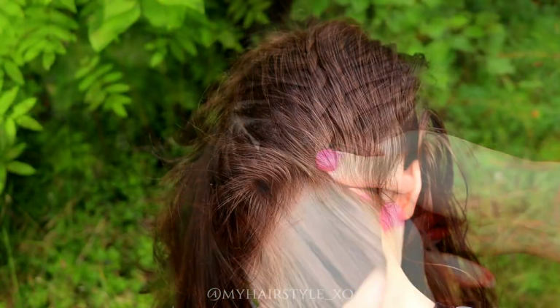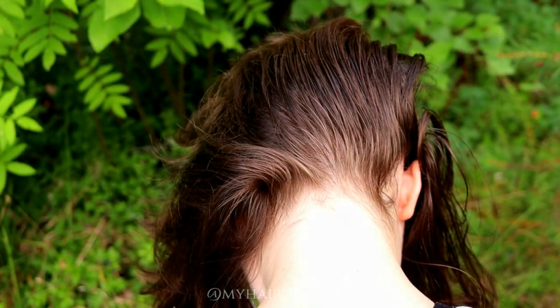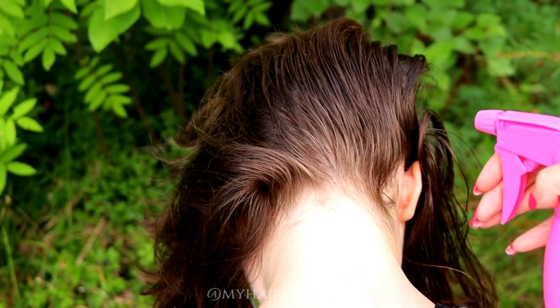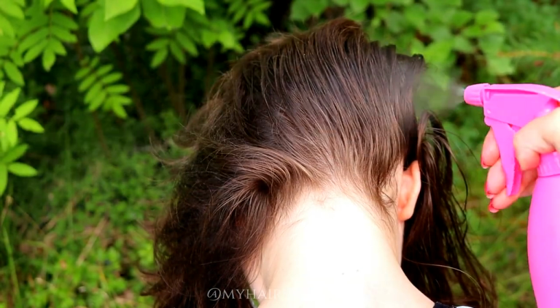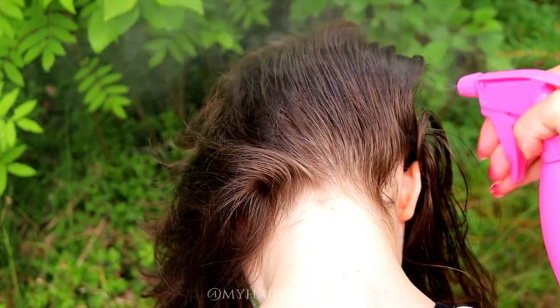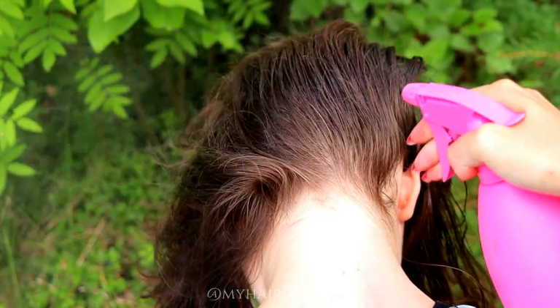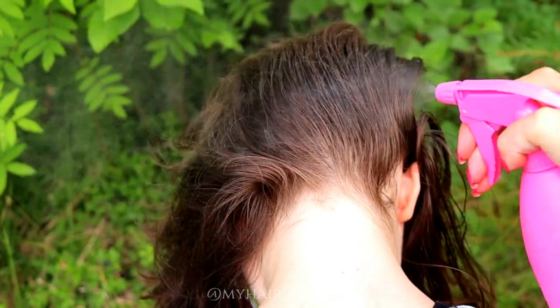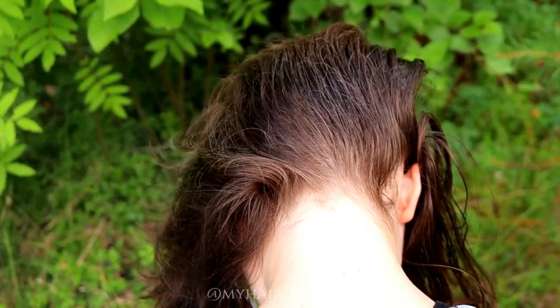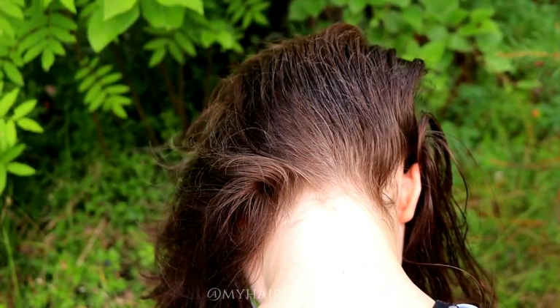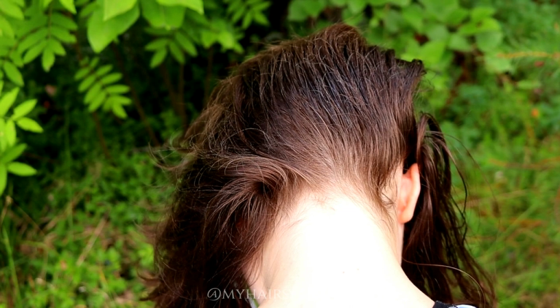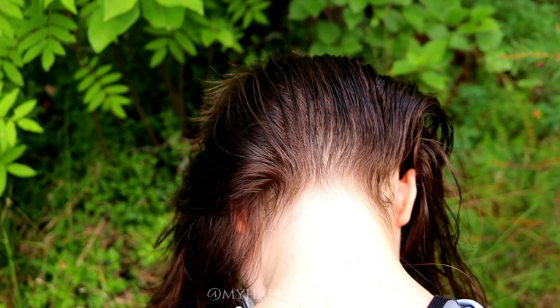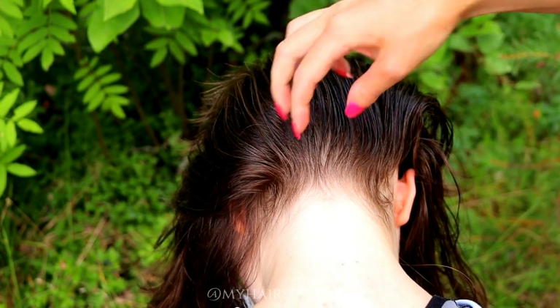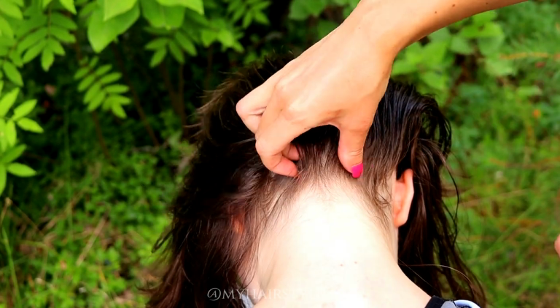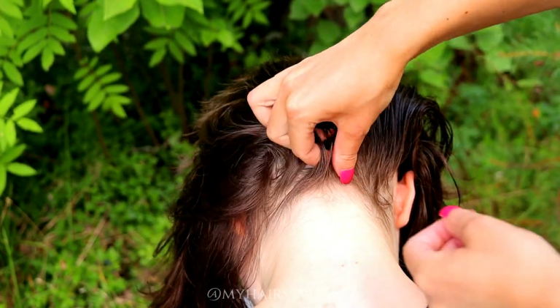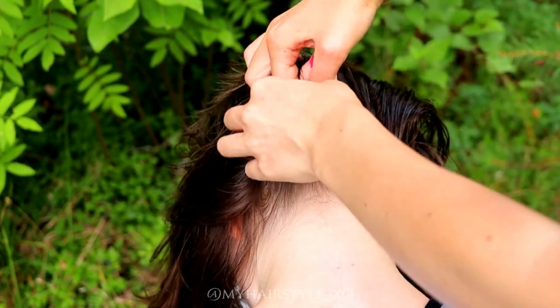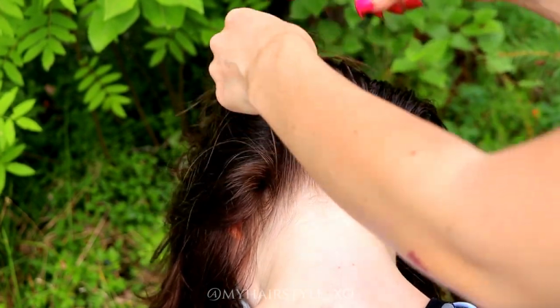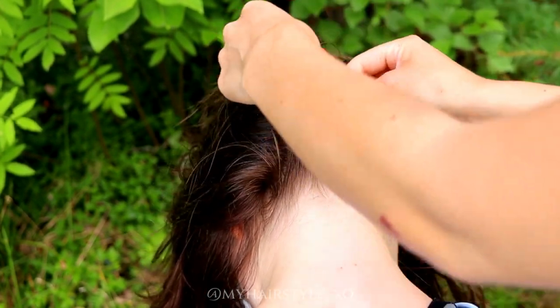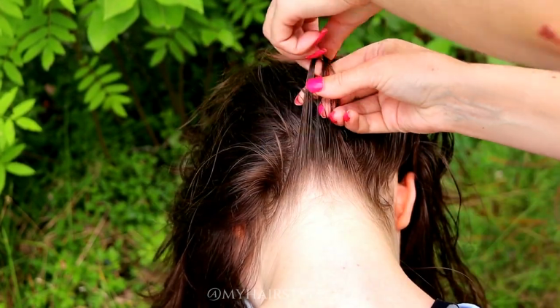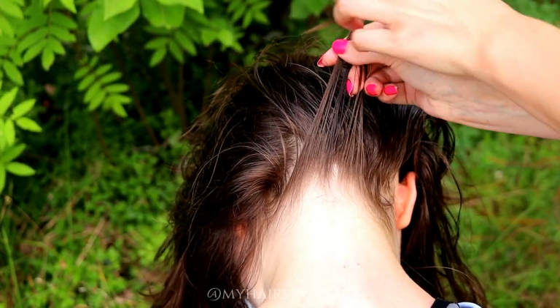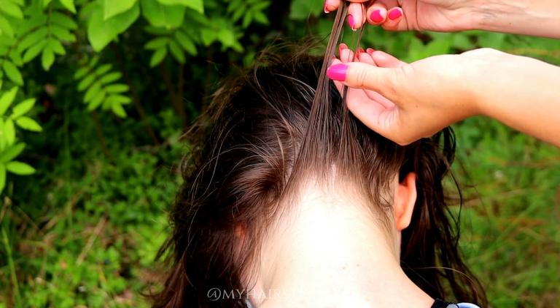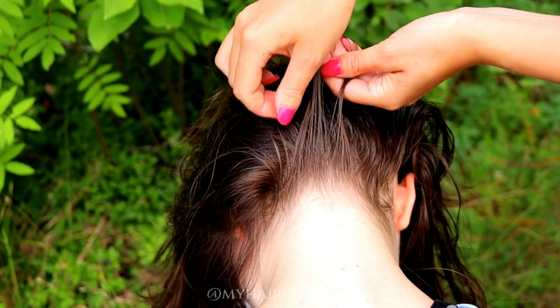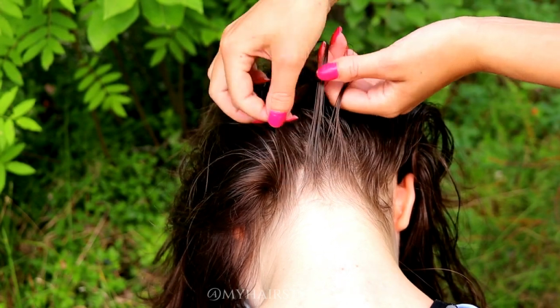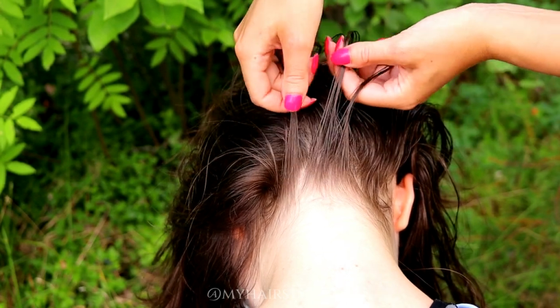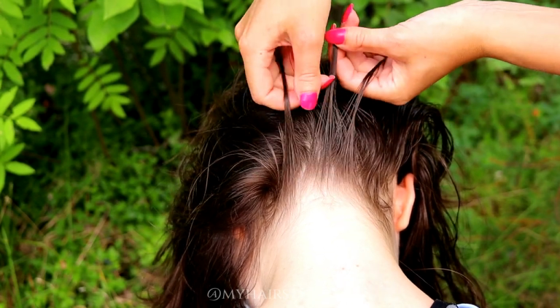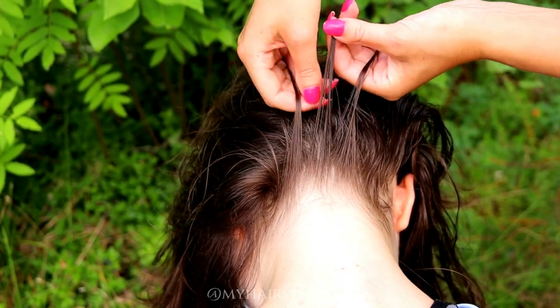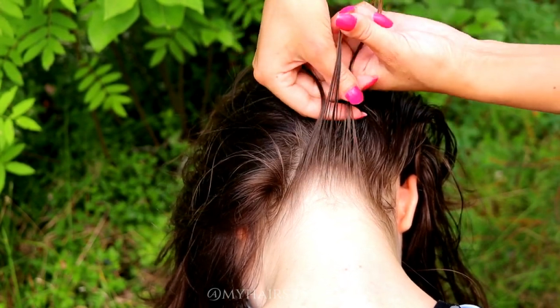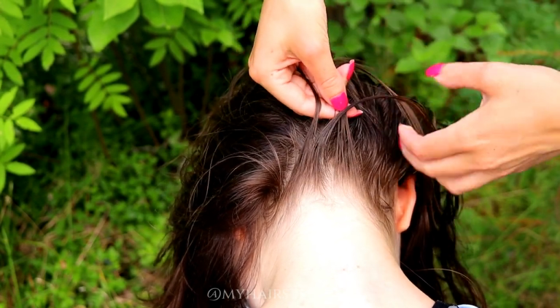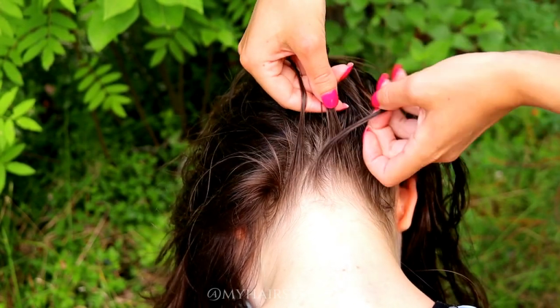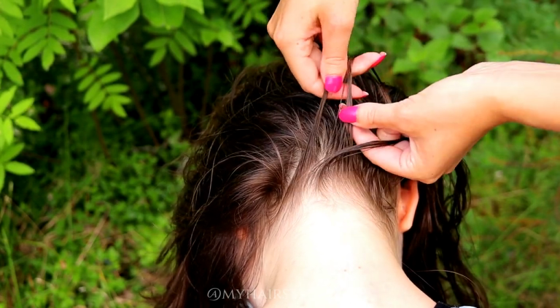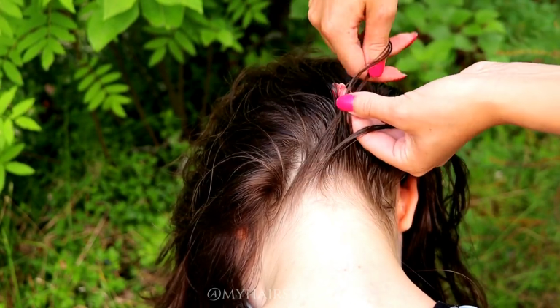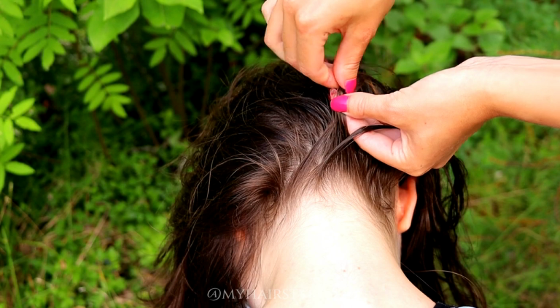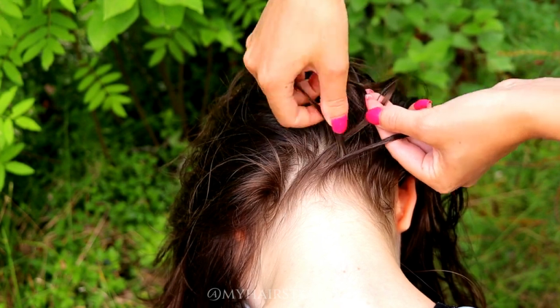Next I will create the second braid upside down. Again I spray some water. Then I take three strands from the back, like before, and do a Dutch braid.